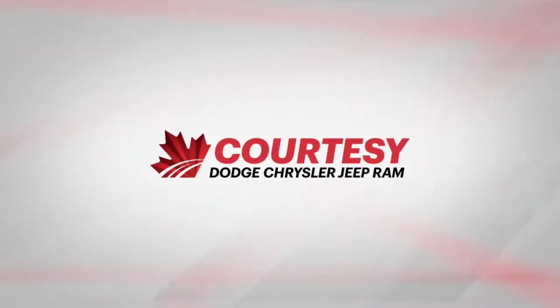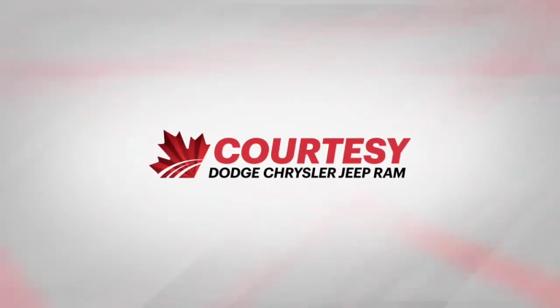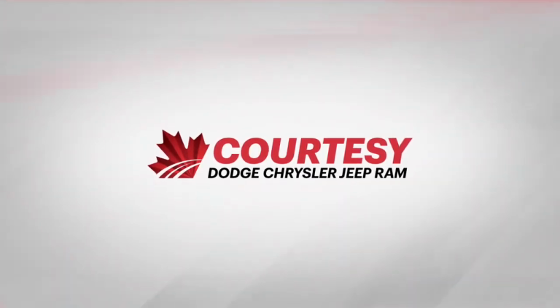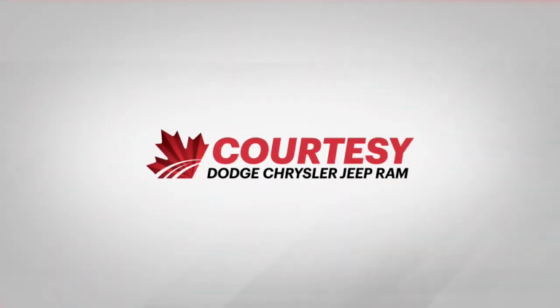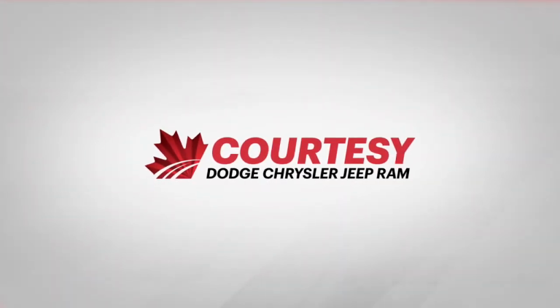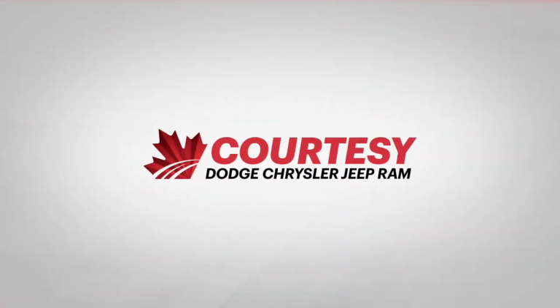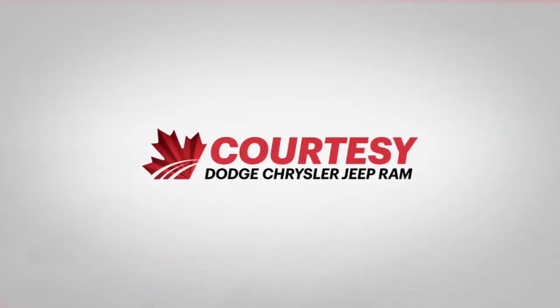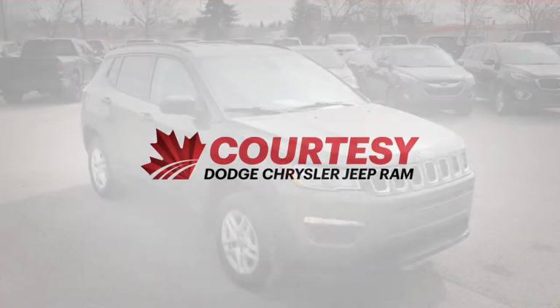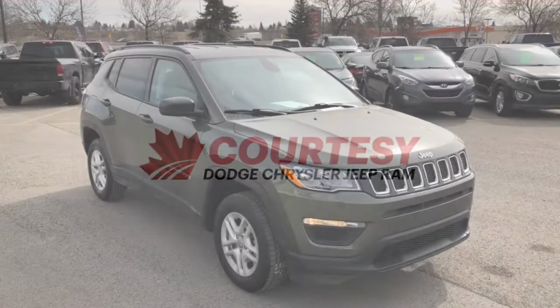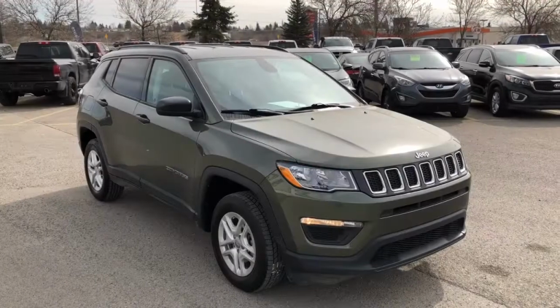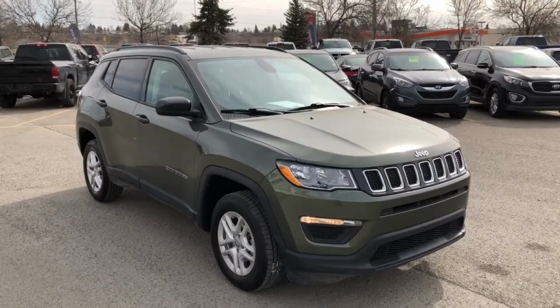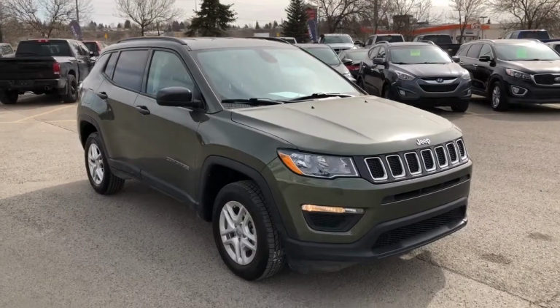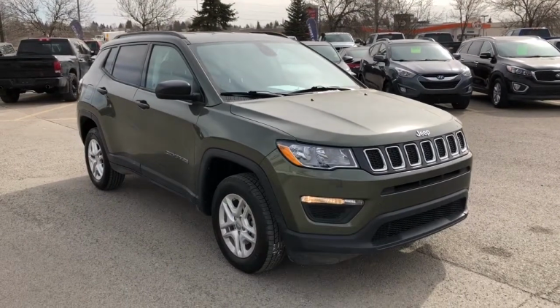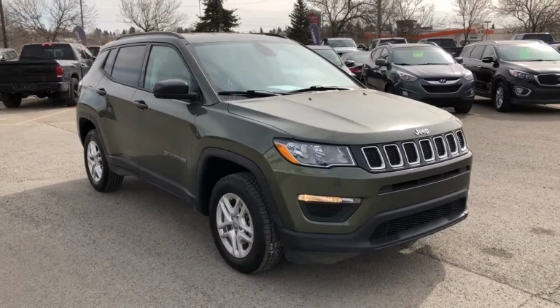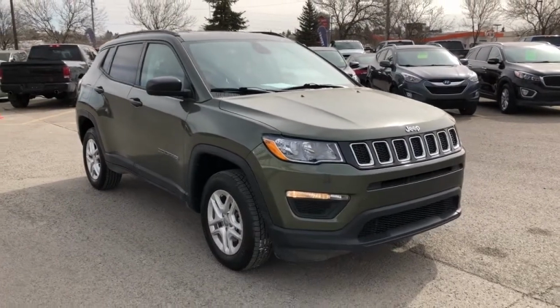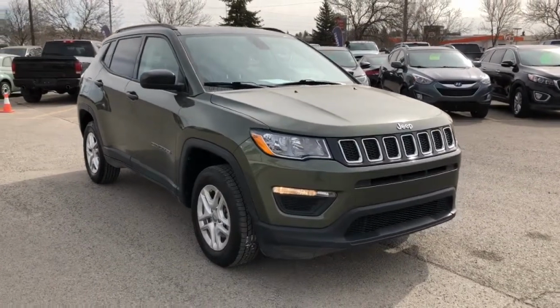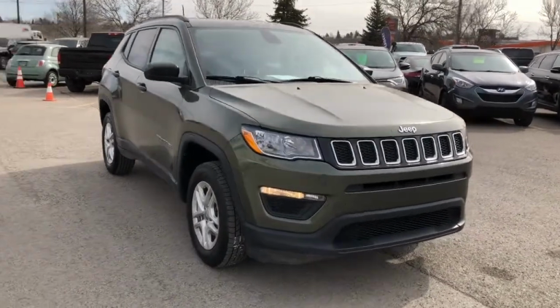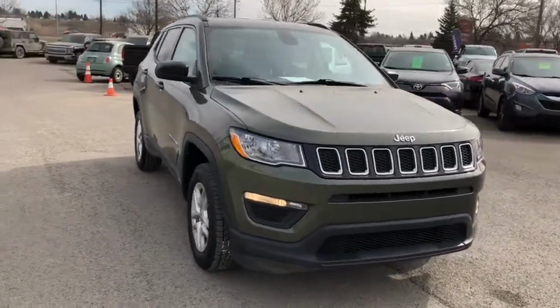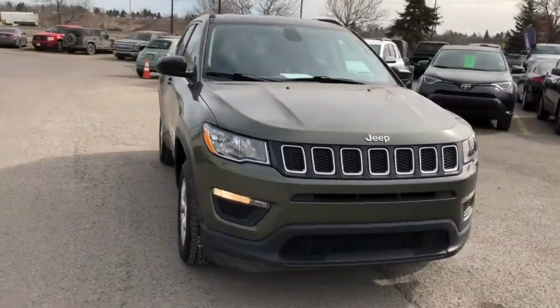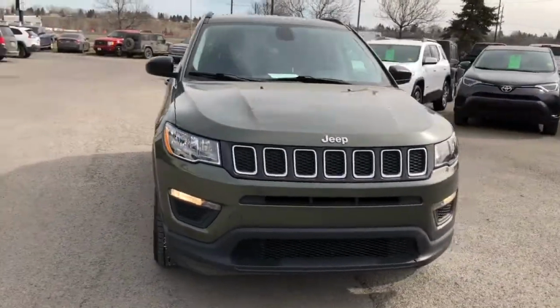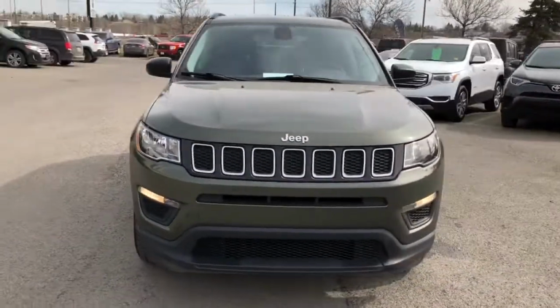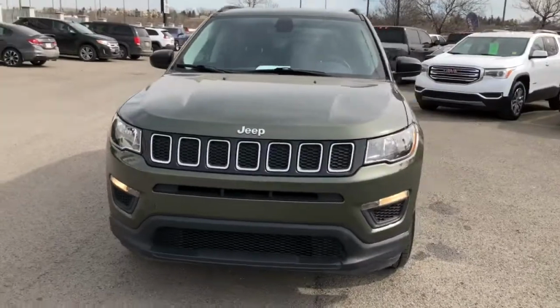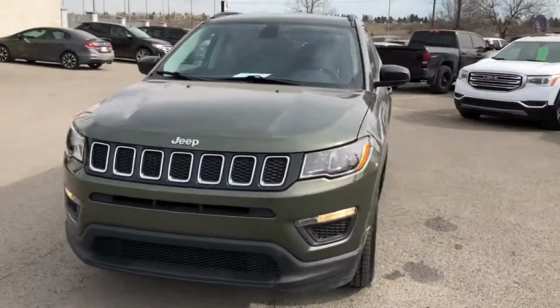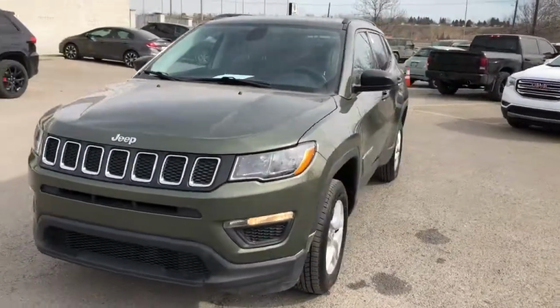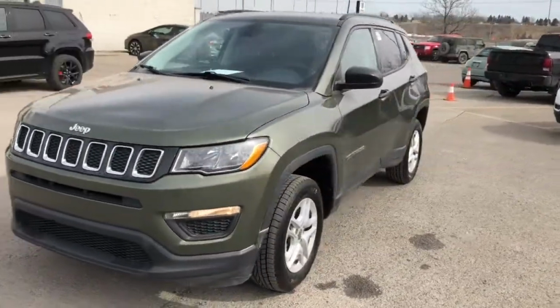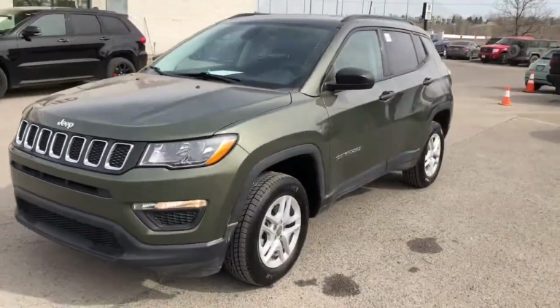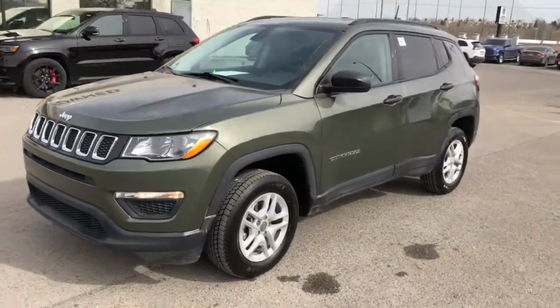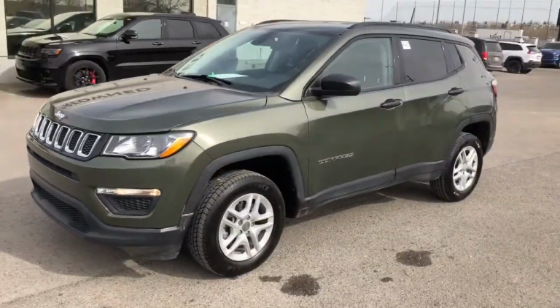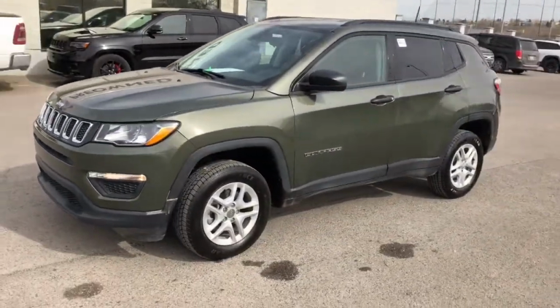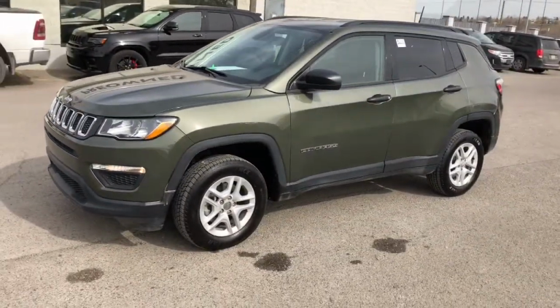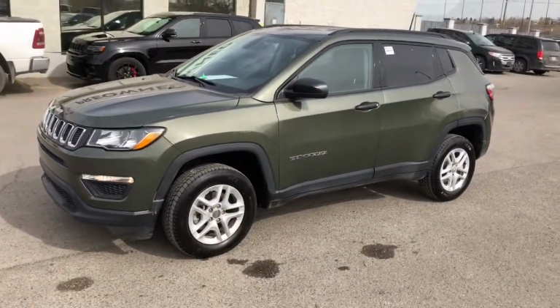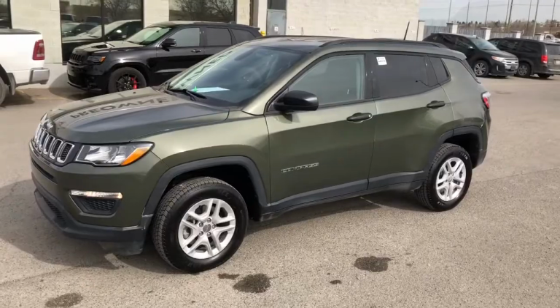Hey everybody, Tyson from Courtesy Chrysler here. Today we're going to look in depth at a used 2017 Jeep Compass Sport. This is olive green in color, featuring a 2.4 liter four-cylinder engine and a nine-speed automatic transmission with four-wheel drive.